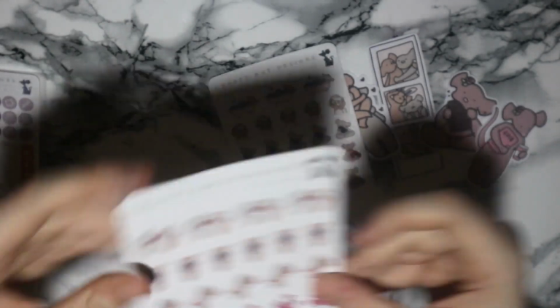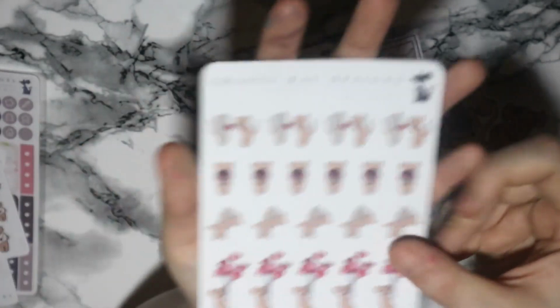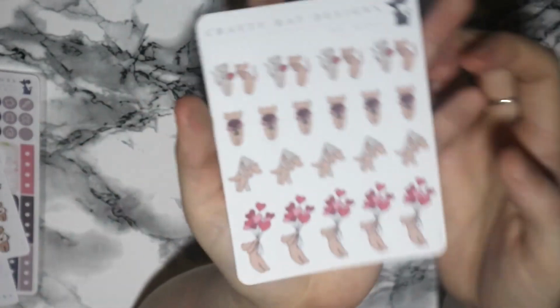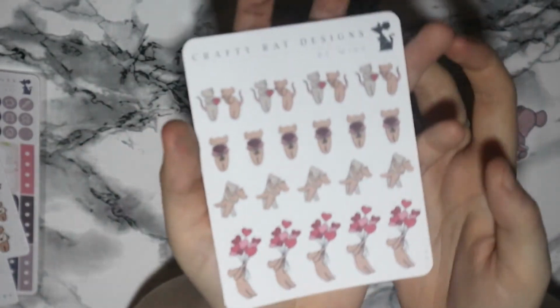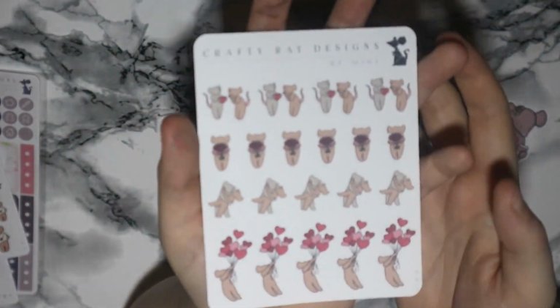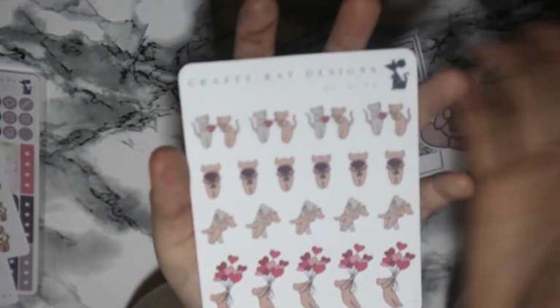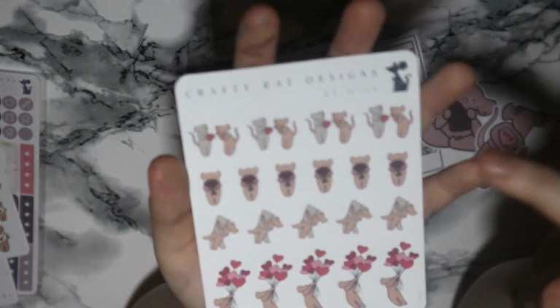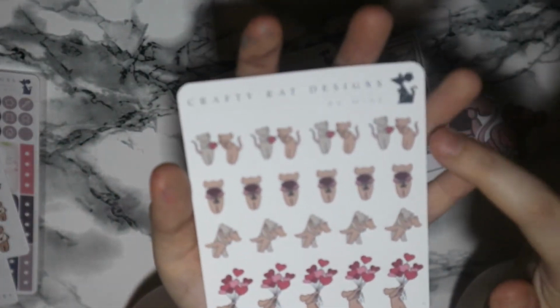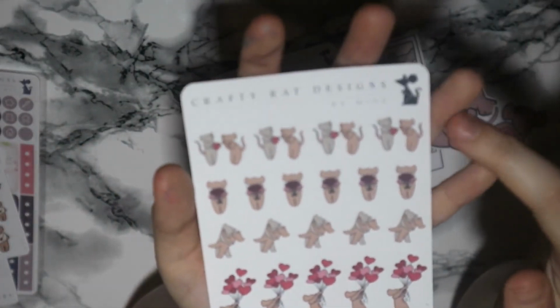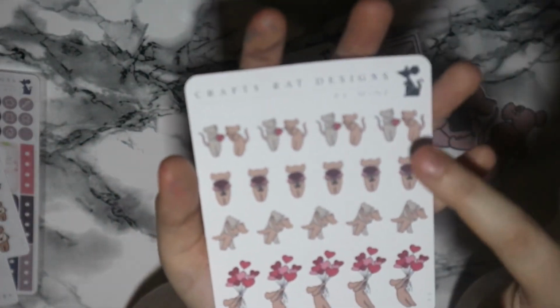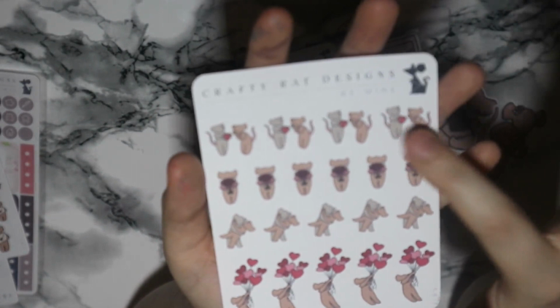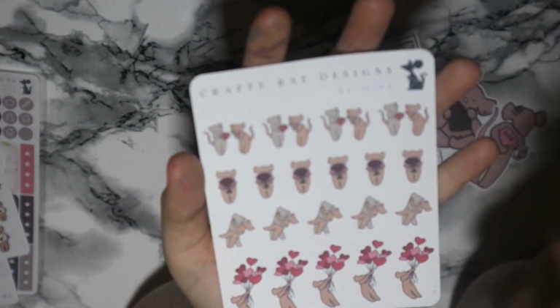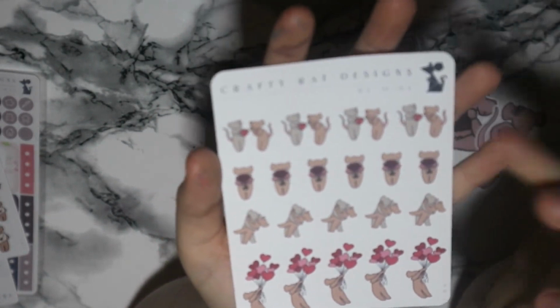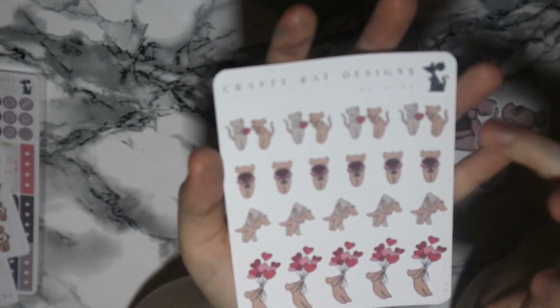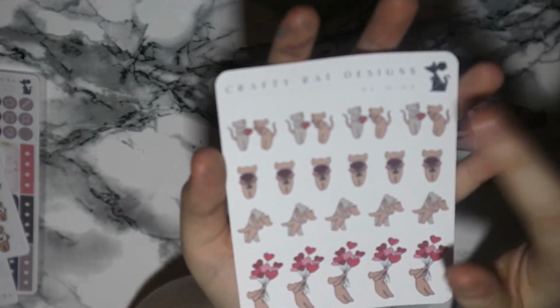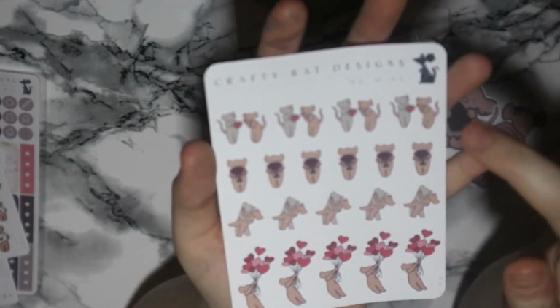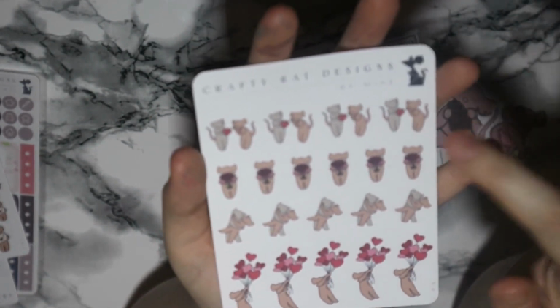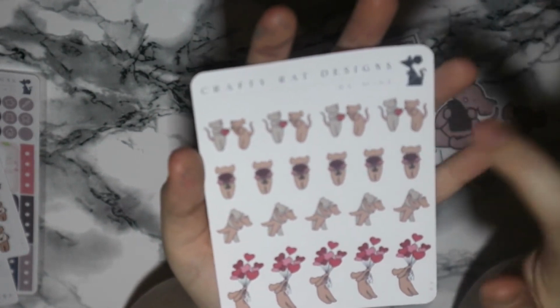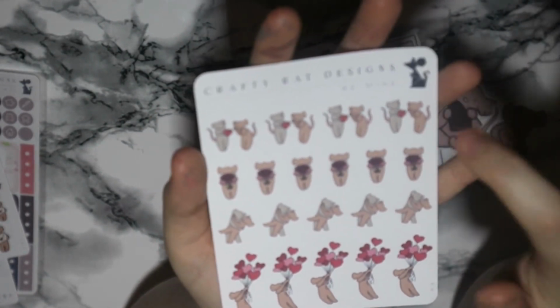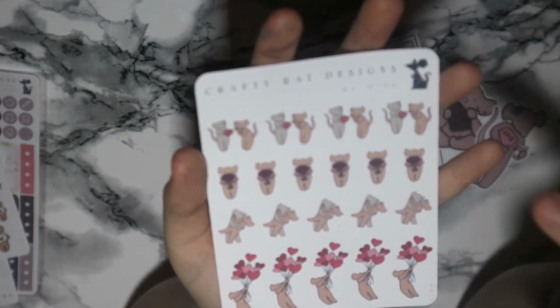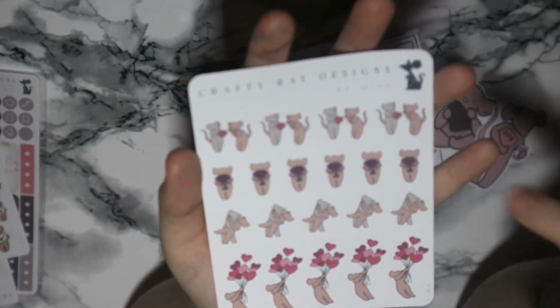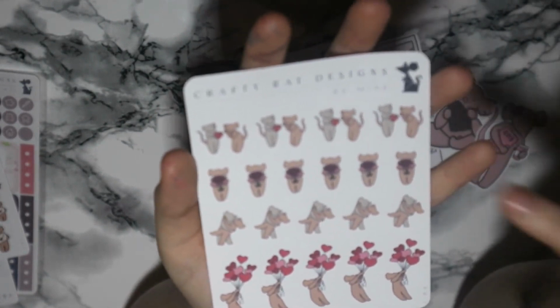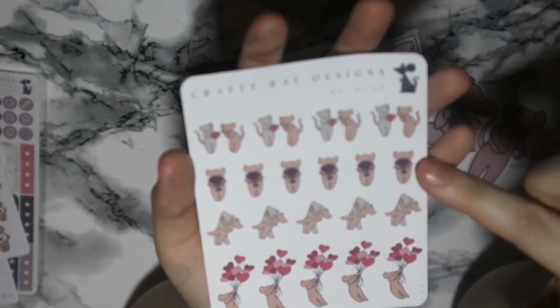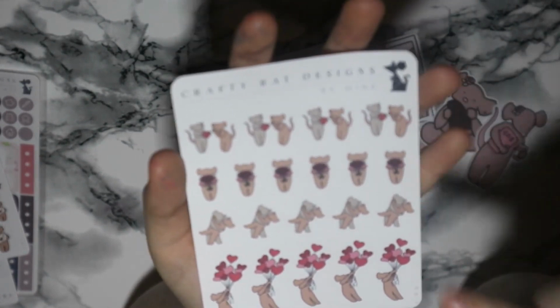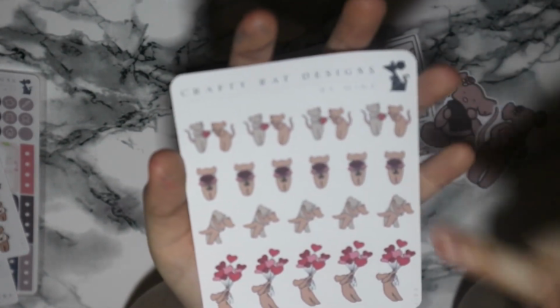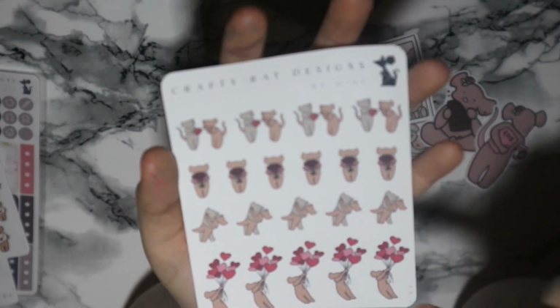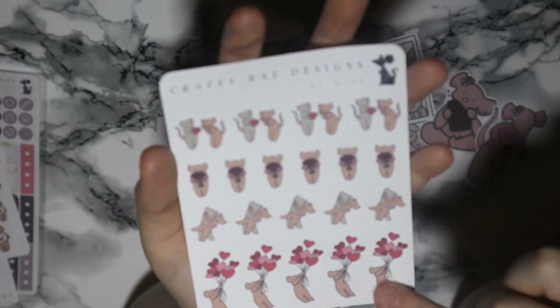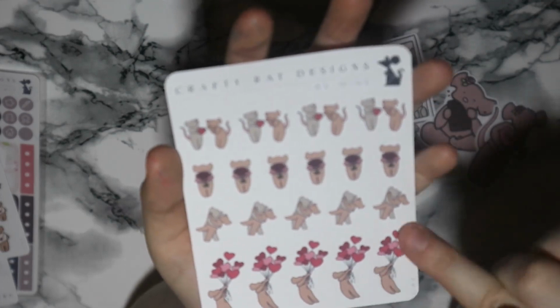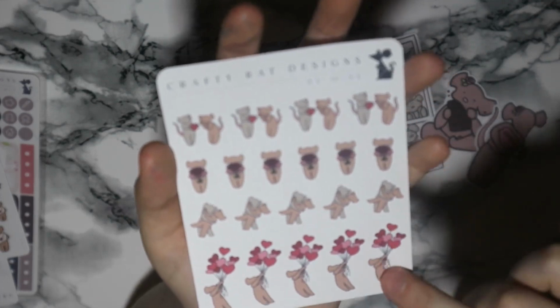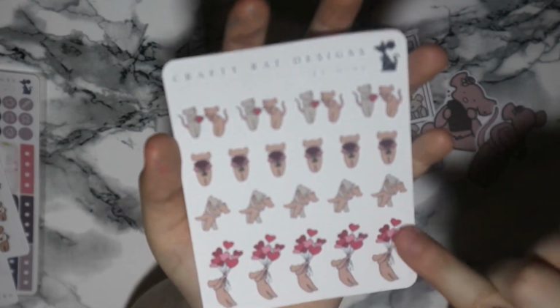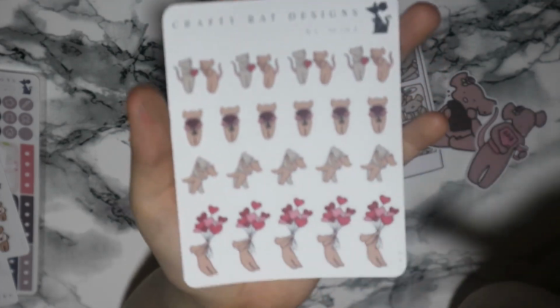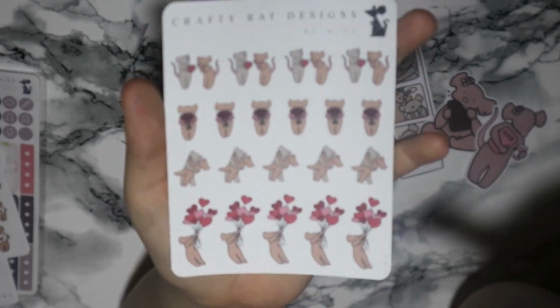Next there's this sheet which has little gray rats giving a love heart to each other, some flowers, some dancing, and then I really like the ones with the balloons — really loved-up and cute.